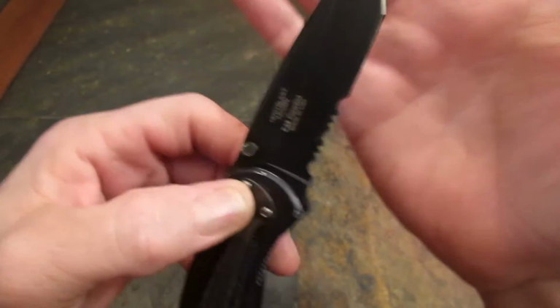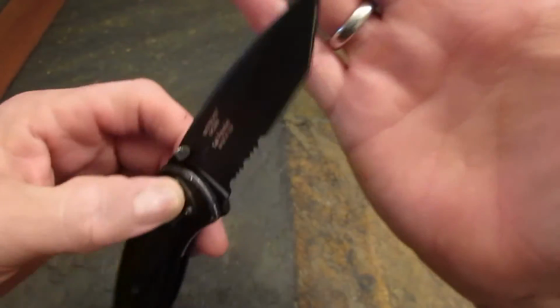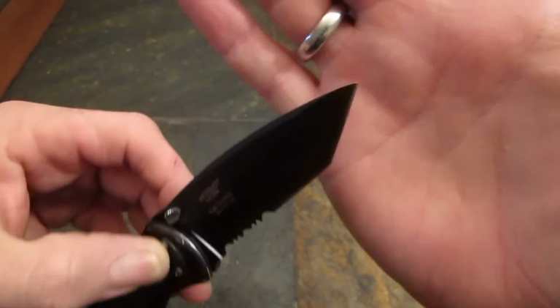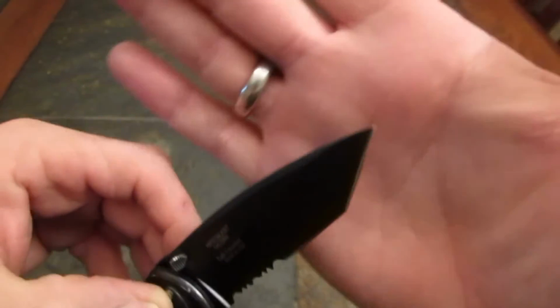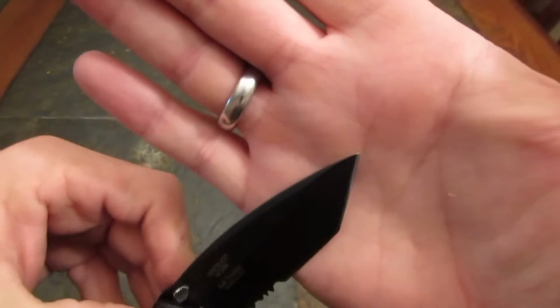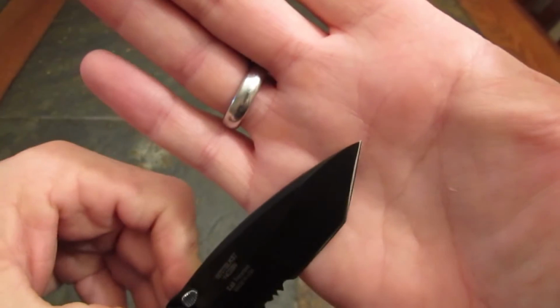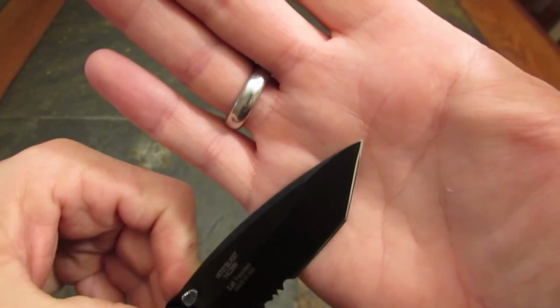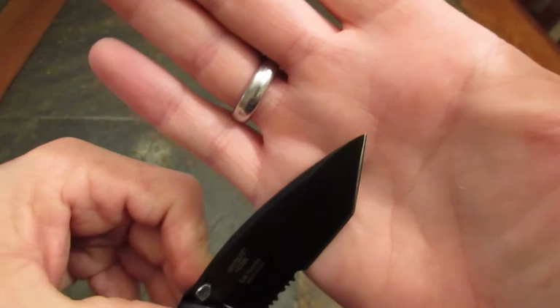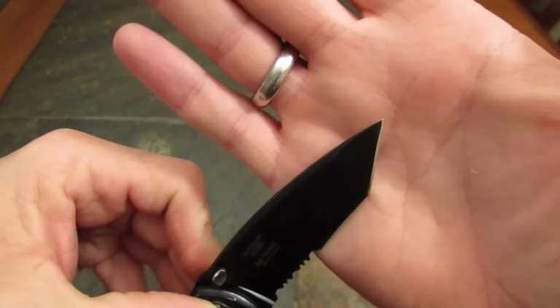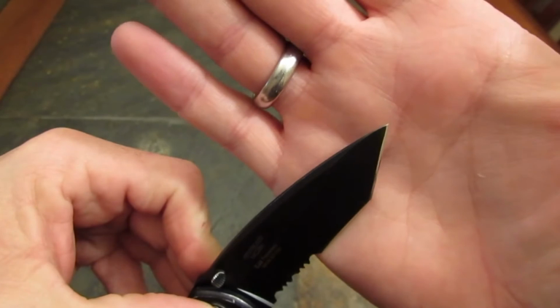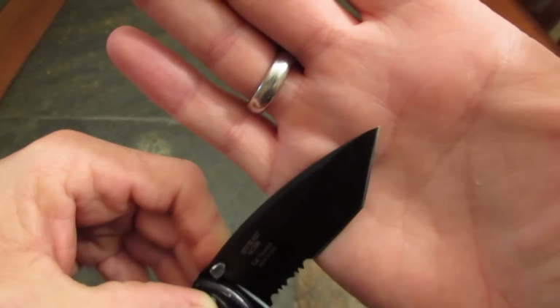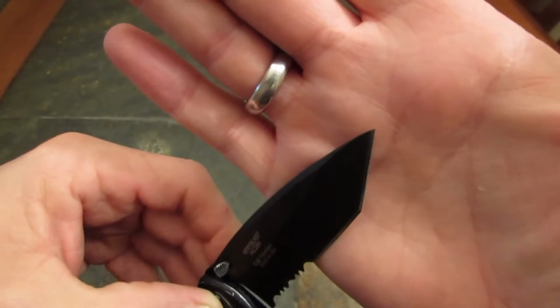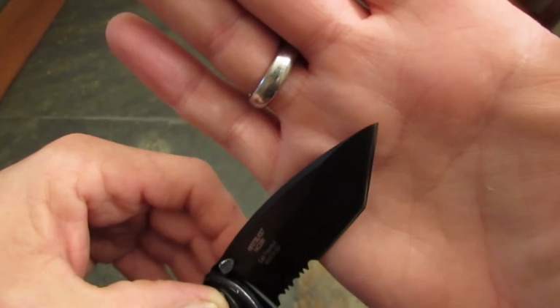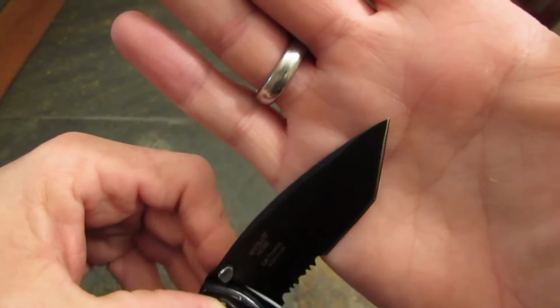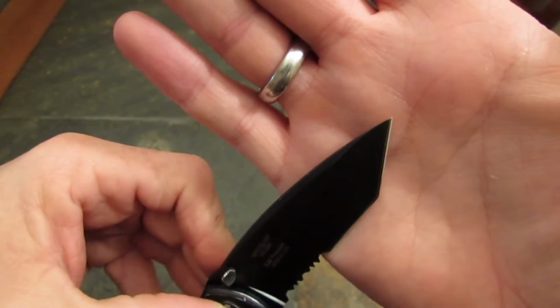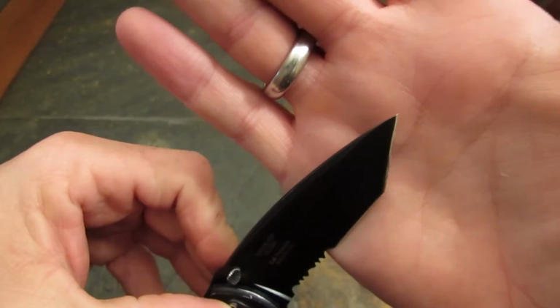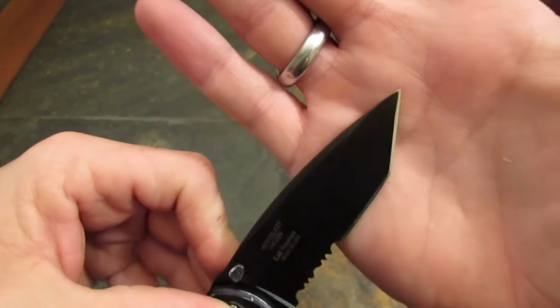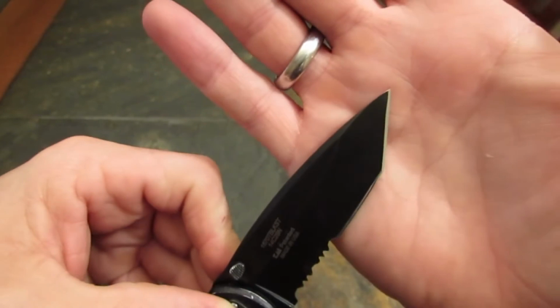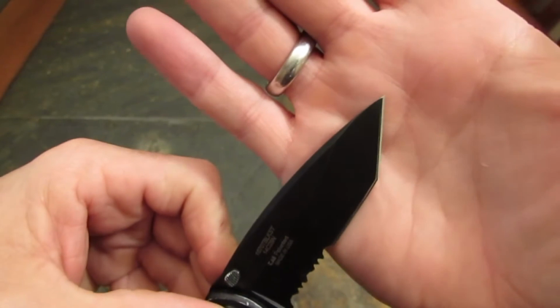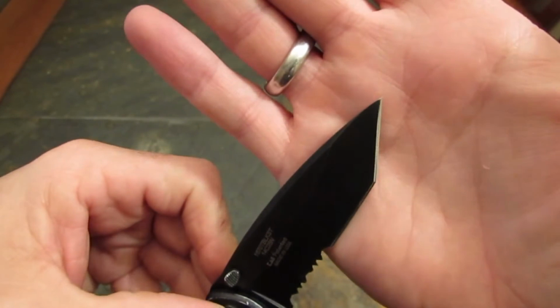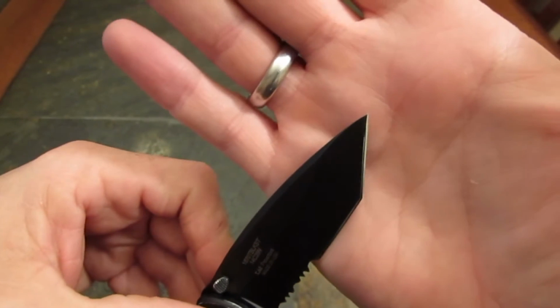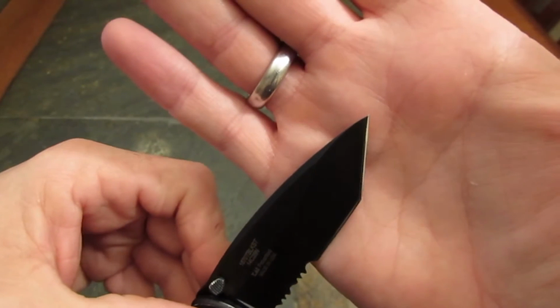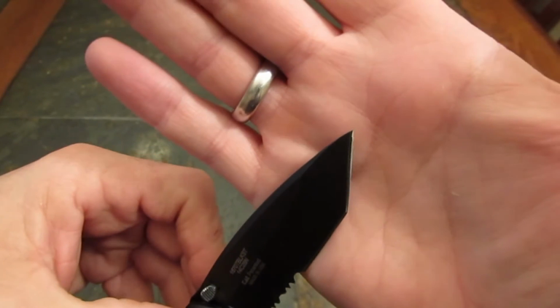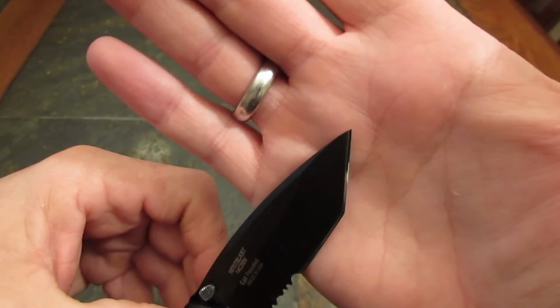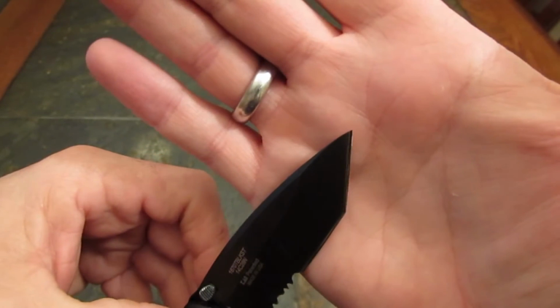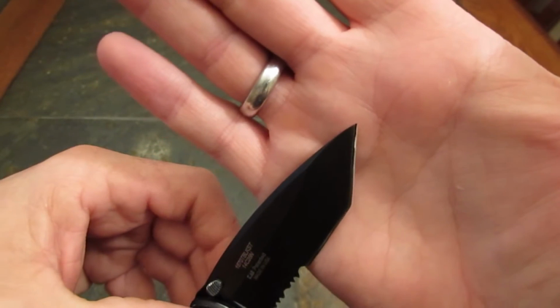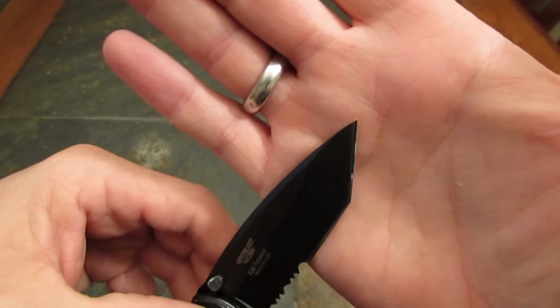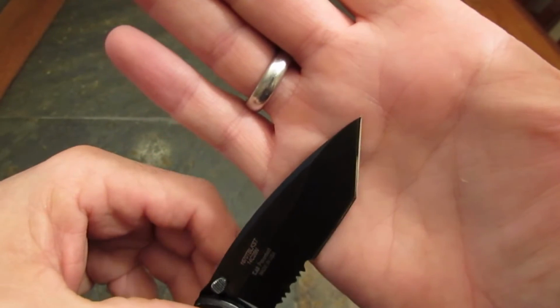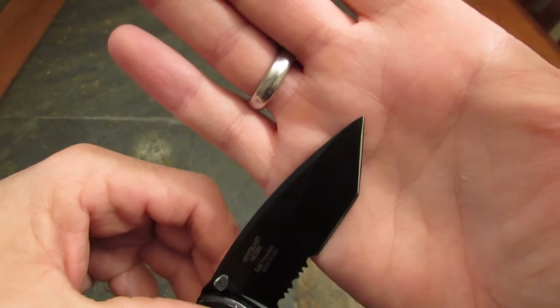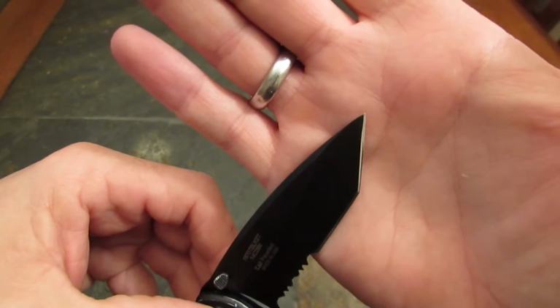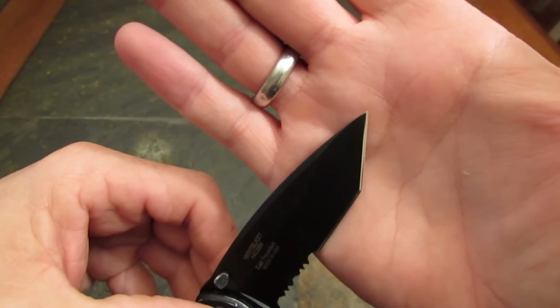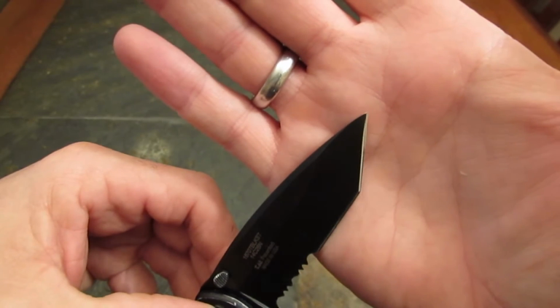Not a bad tip job, huh? Hard to tell it was even broken, and it was broken bad — probably lost about an eighth of an inch of blade.